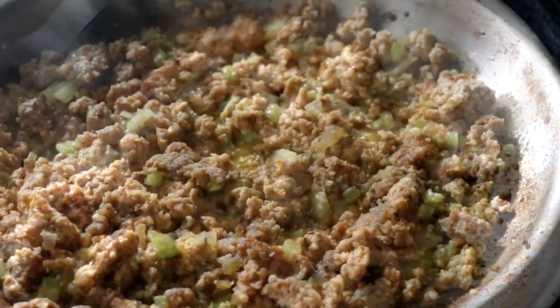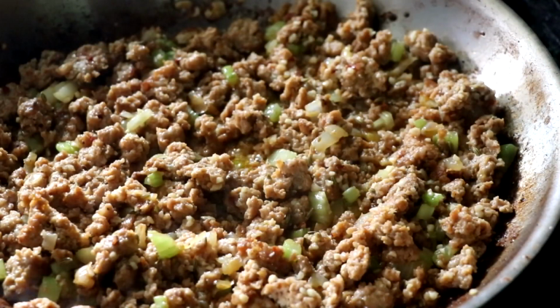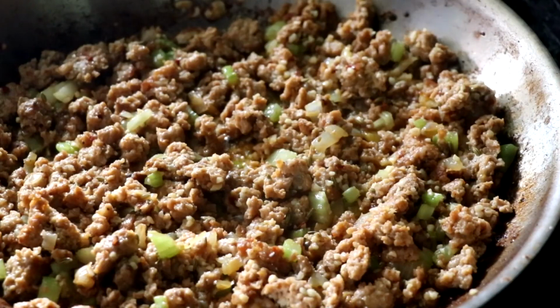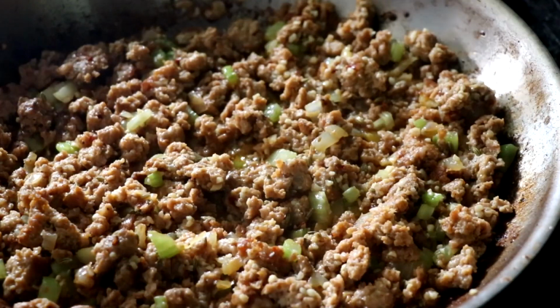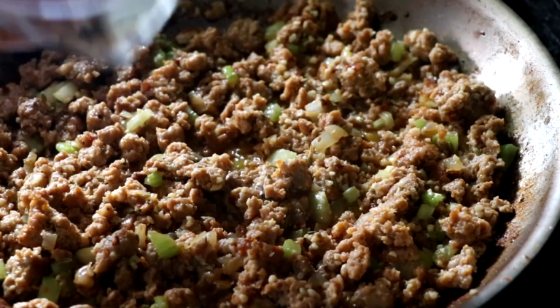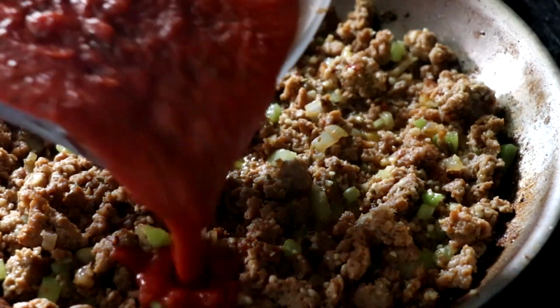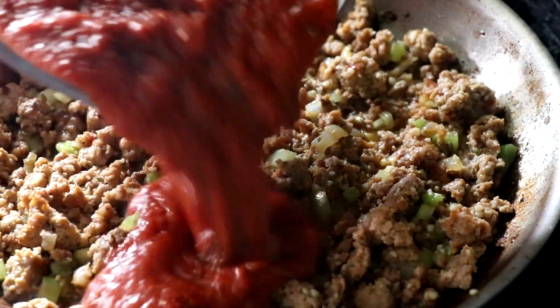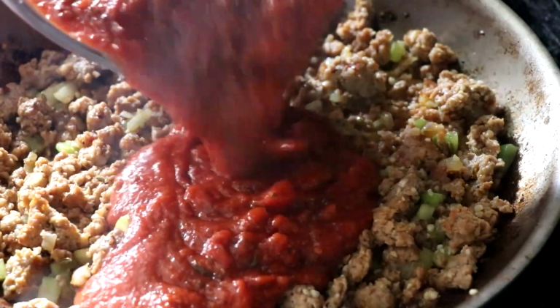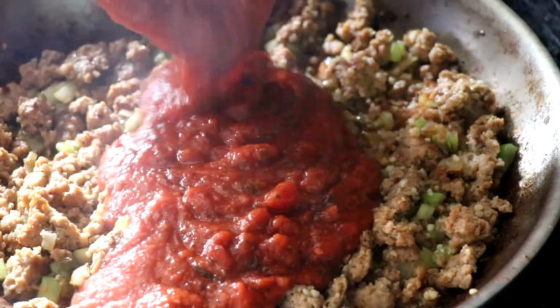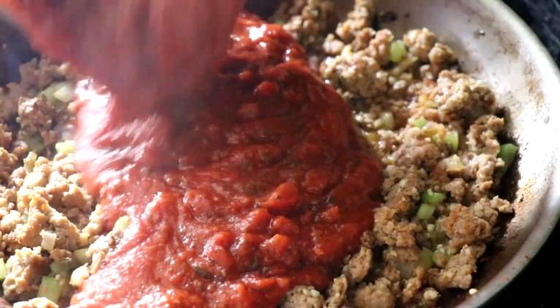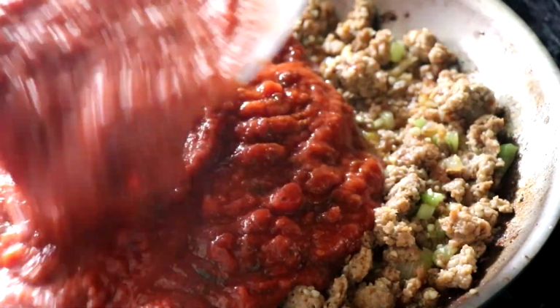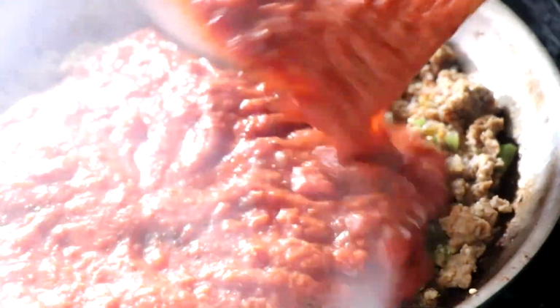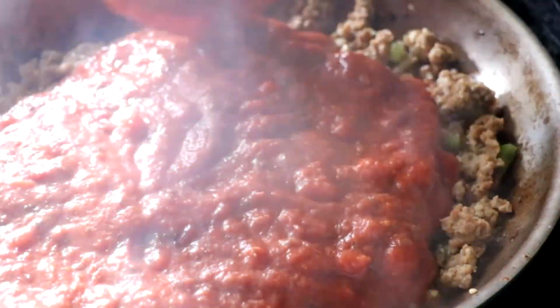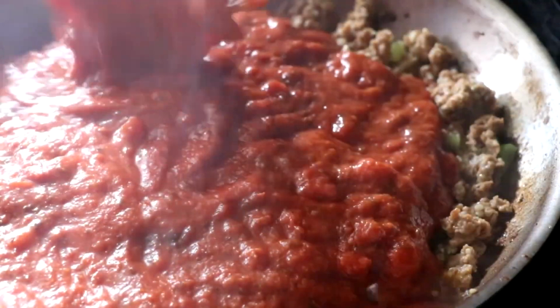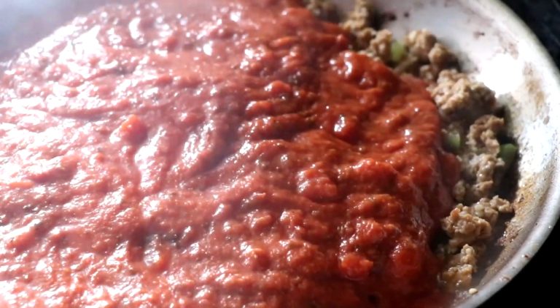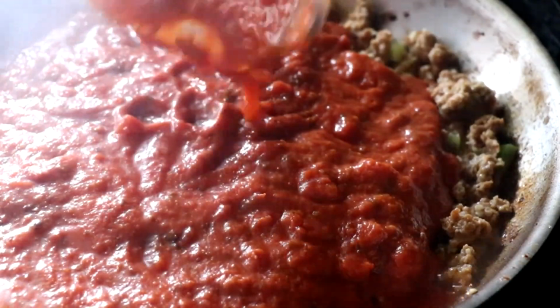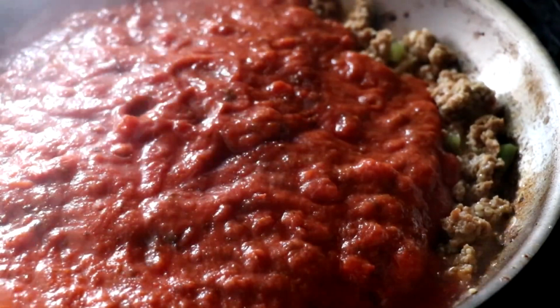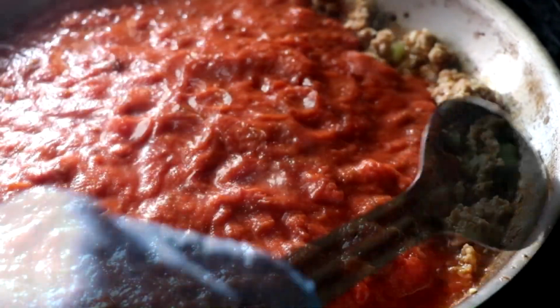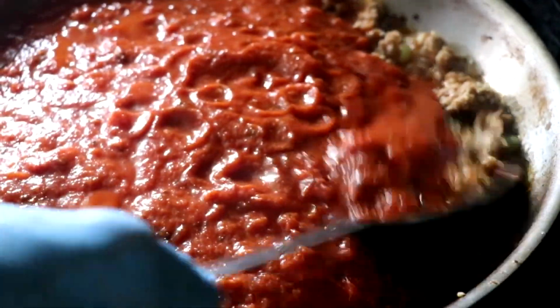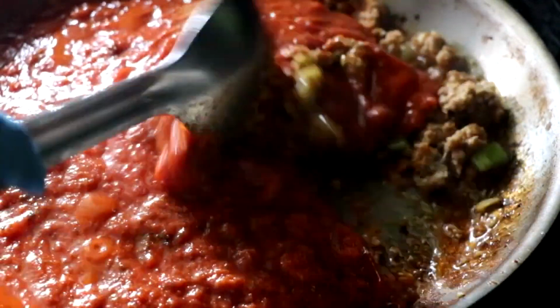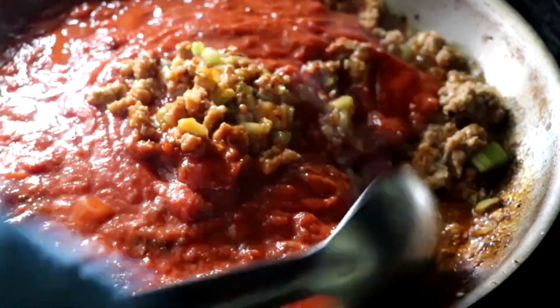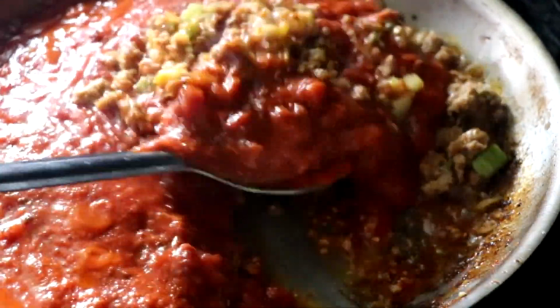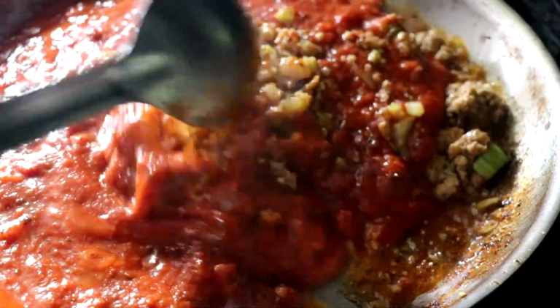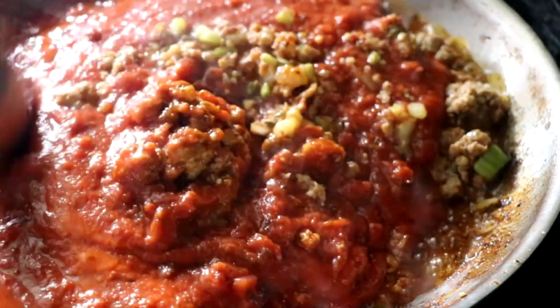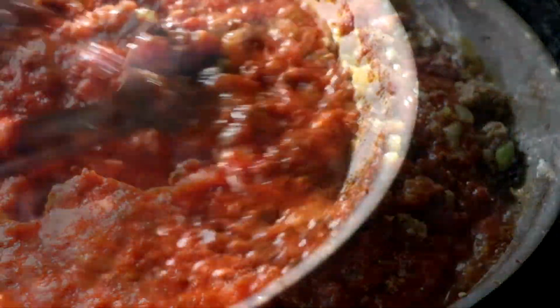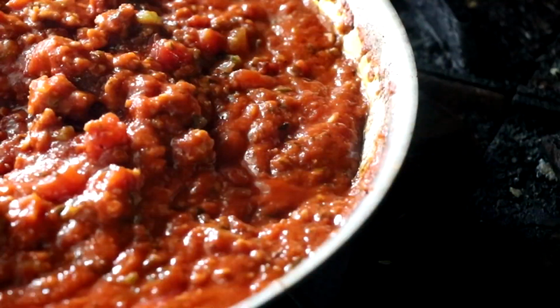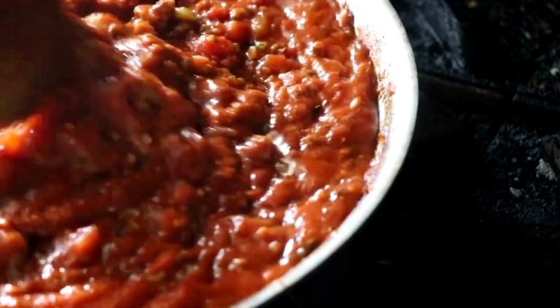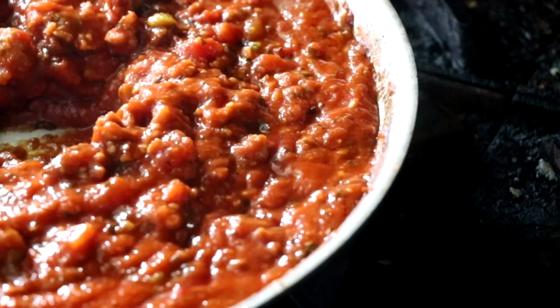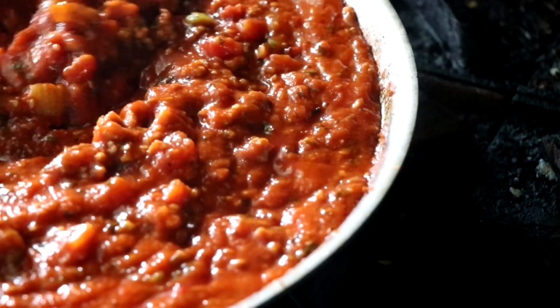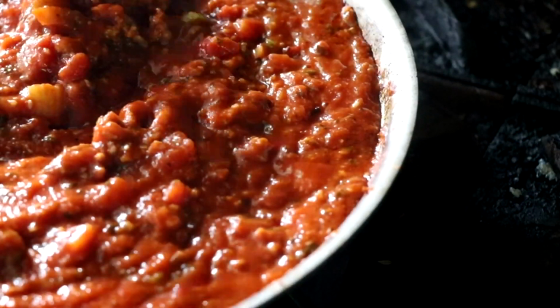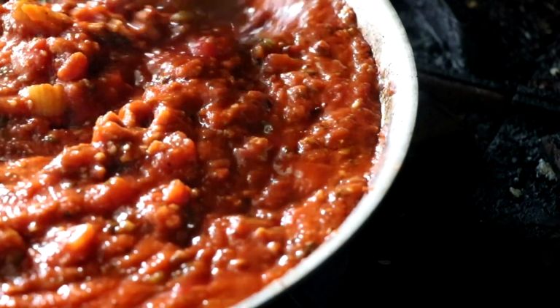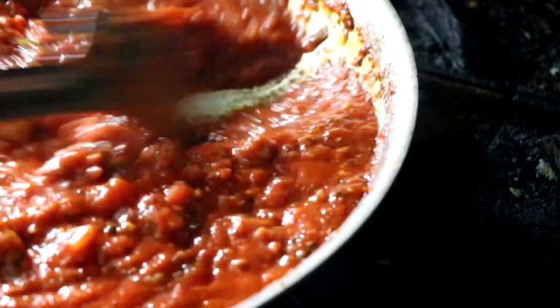Once we get our garlic cooked and everything is softened, we're going to go ahead and add our no-sugar-added keto-friendly pasta sauce, and at this point we're just going to simmer it on a low heat long enough to allow all the different flavors to marry.